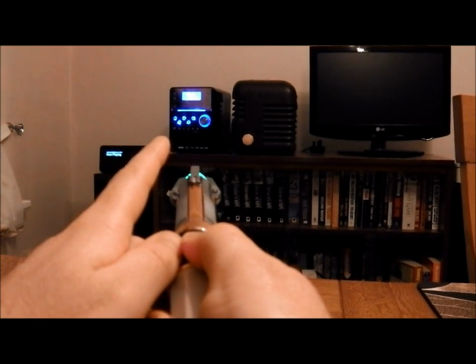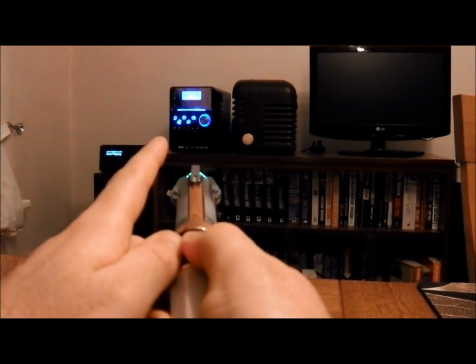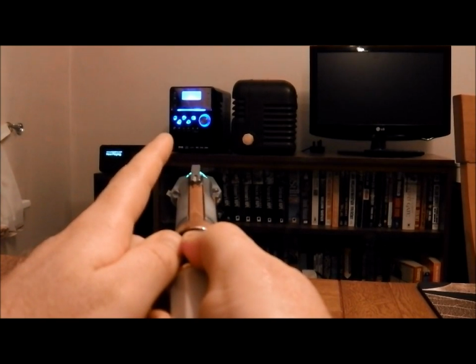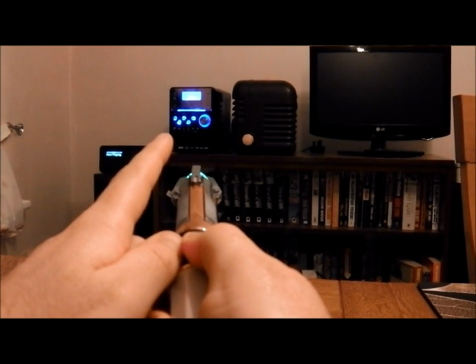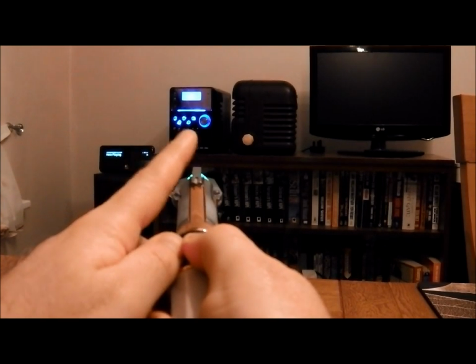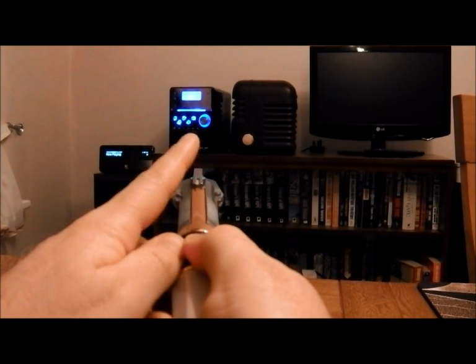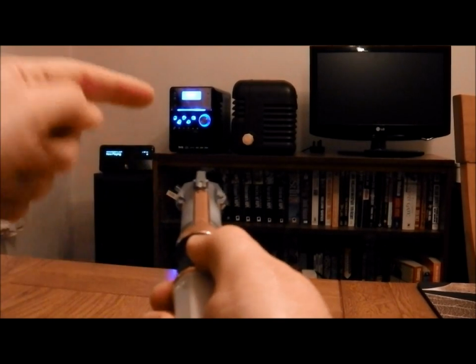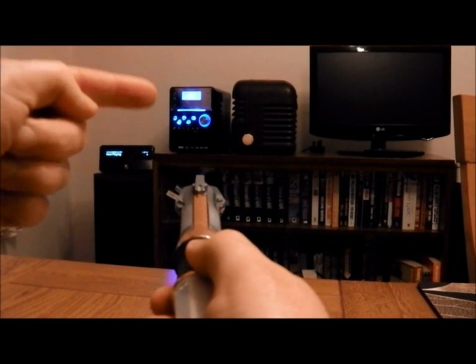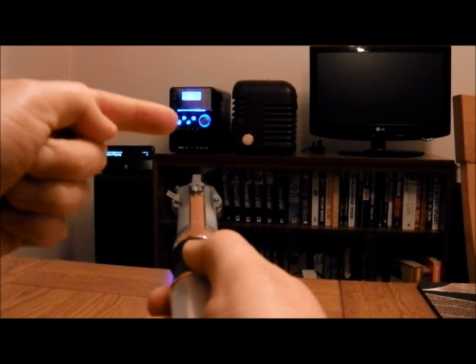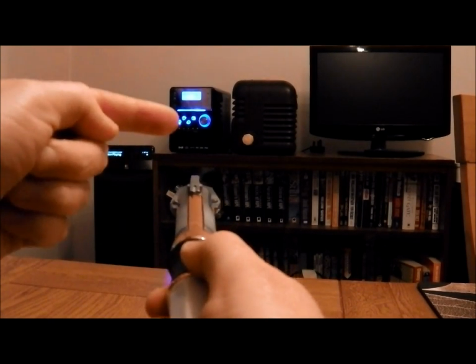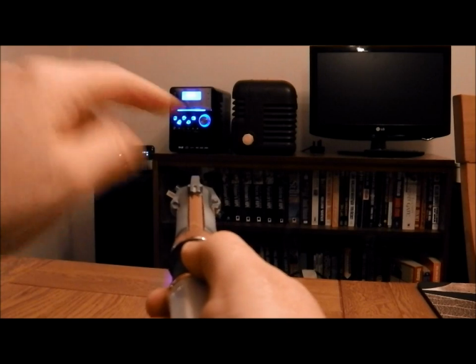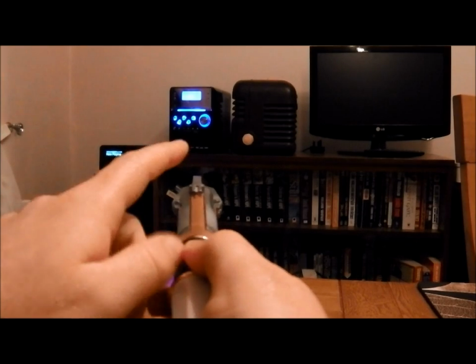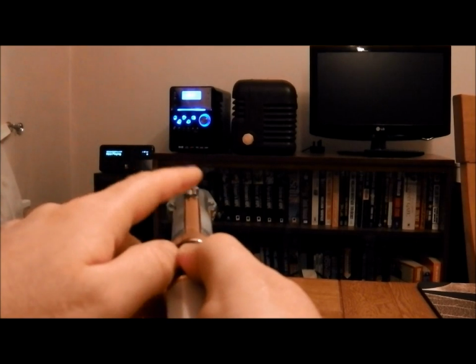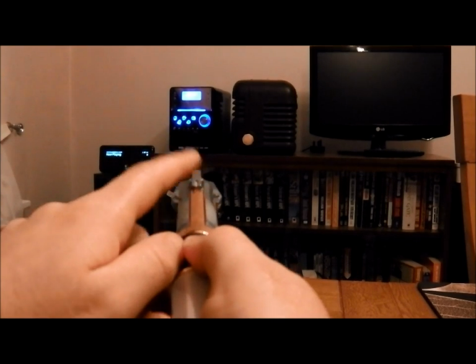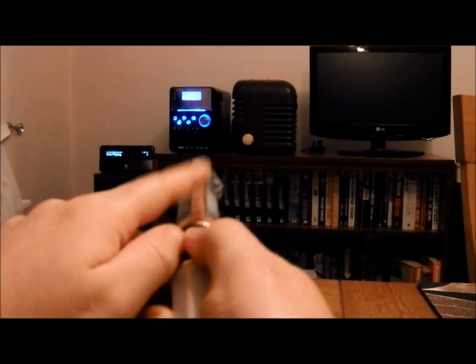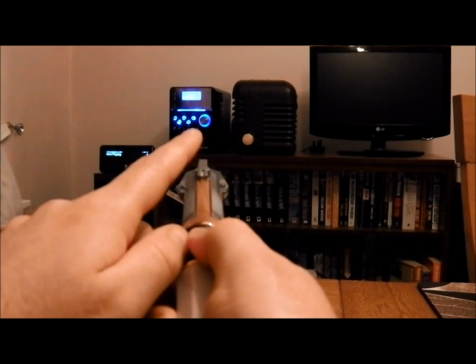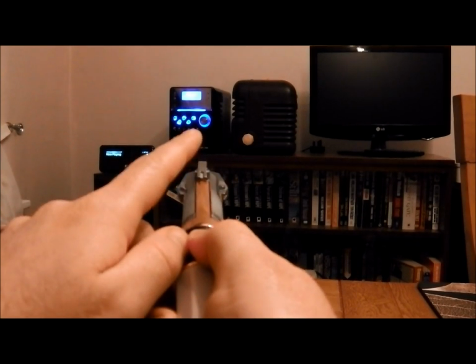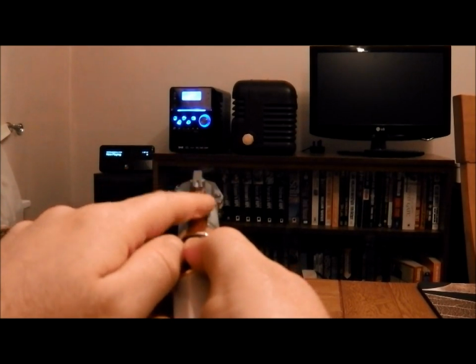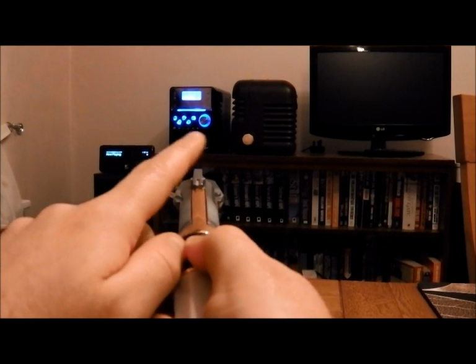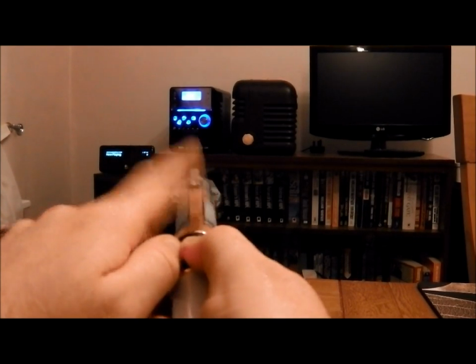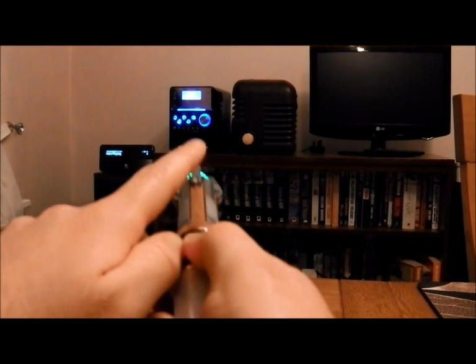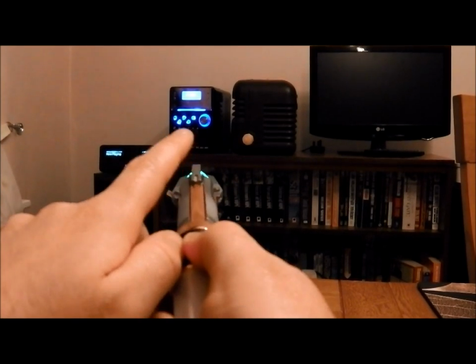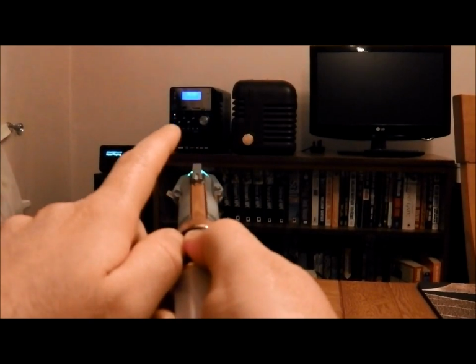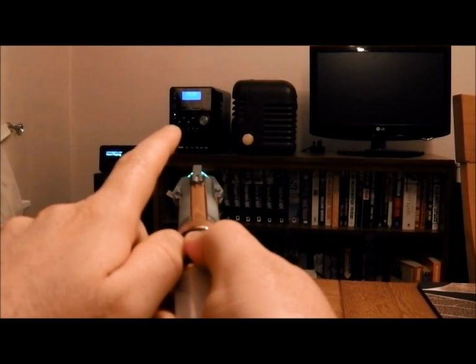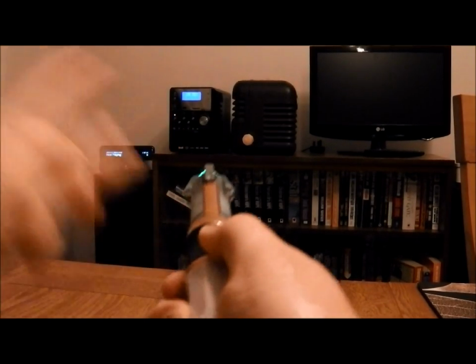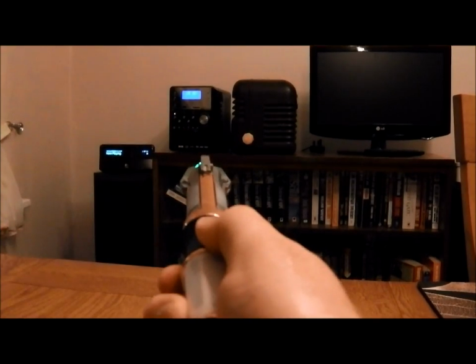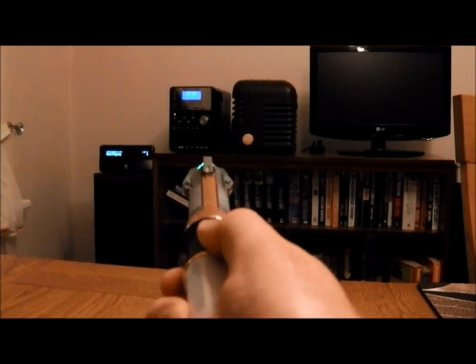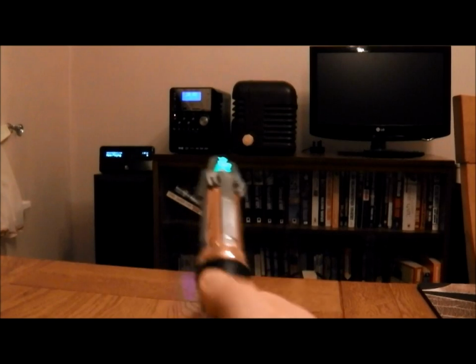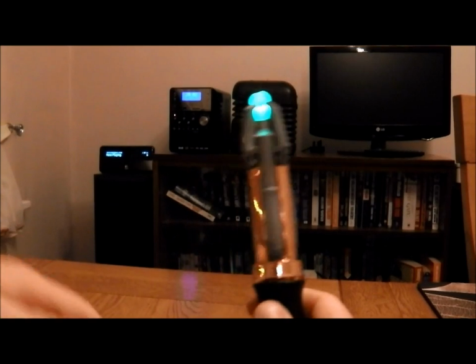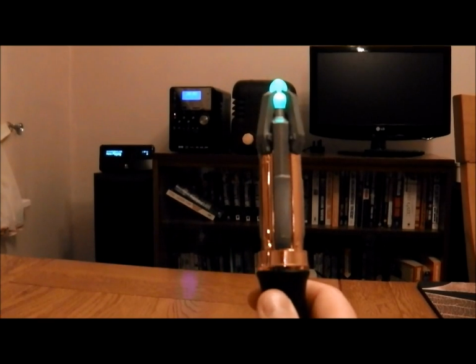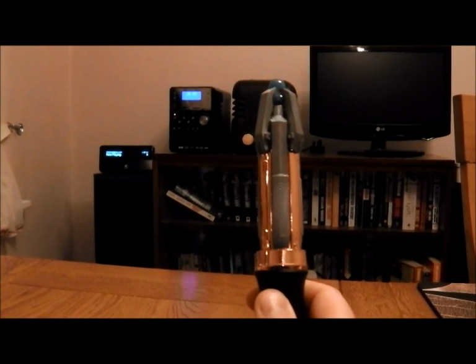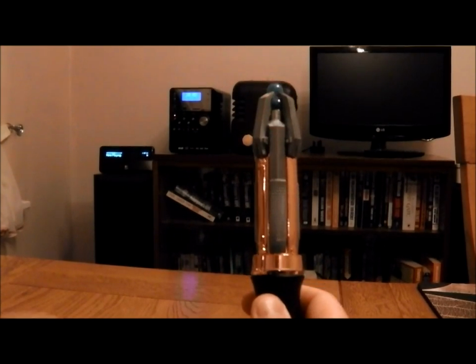I don't know if you can see that, but this ear has just come on. I shall press it again. I'll switch it off. It's that easy.